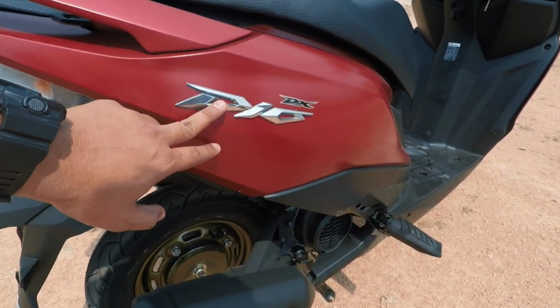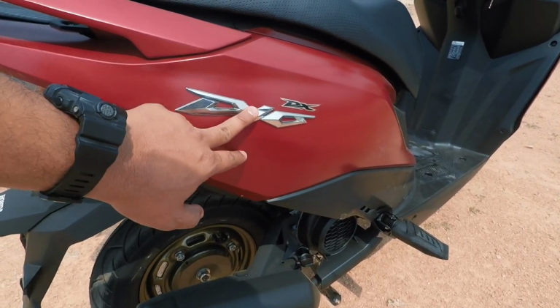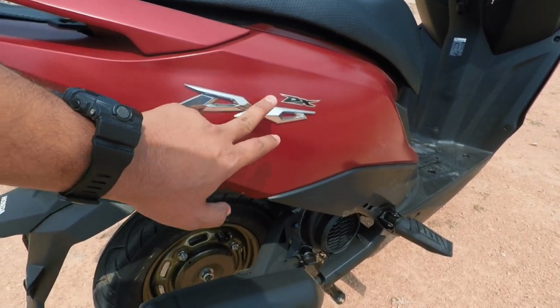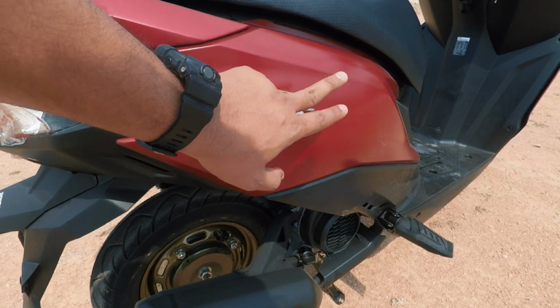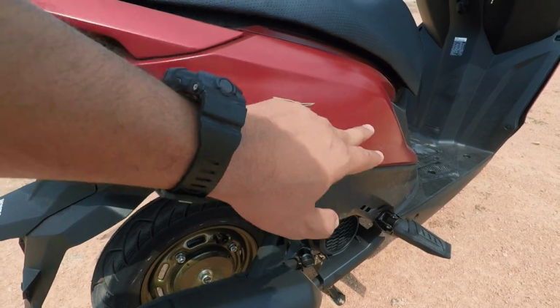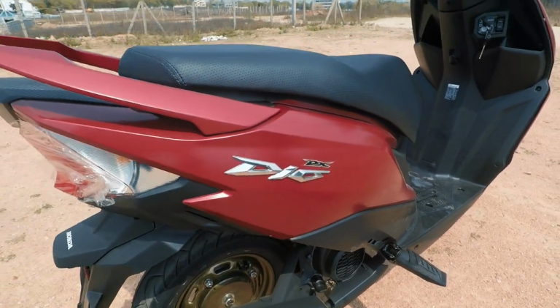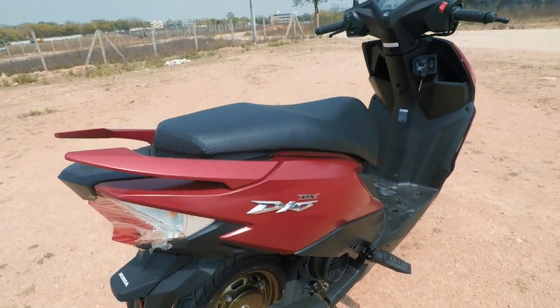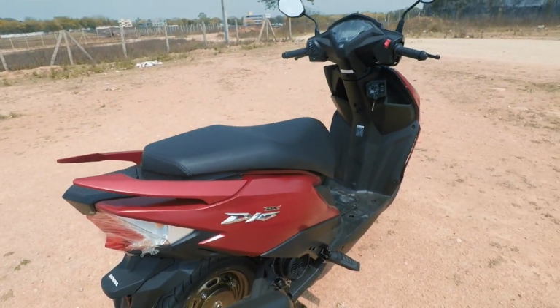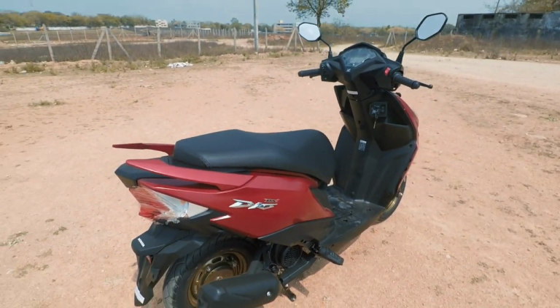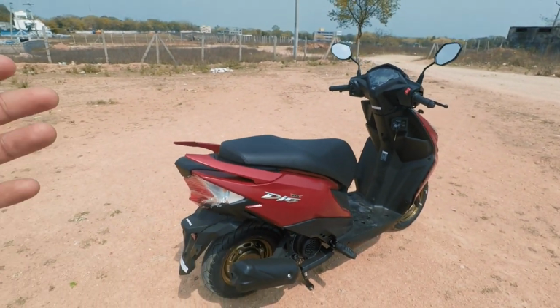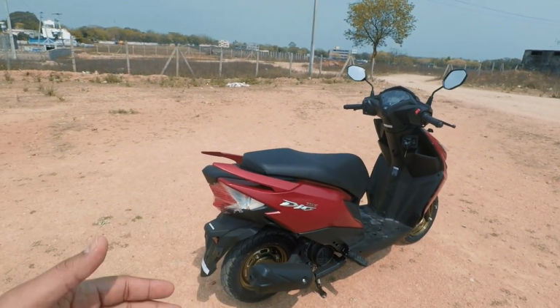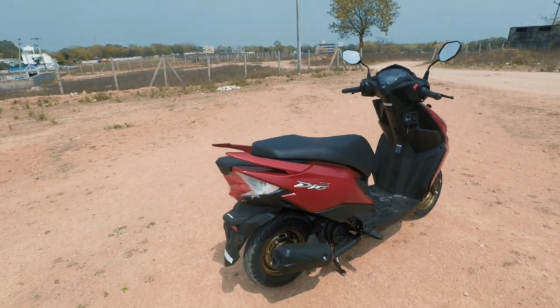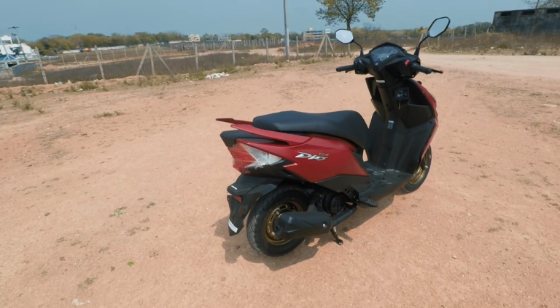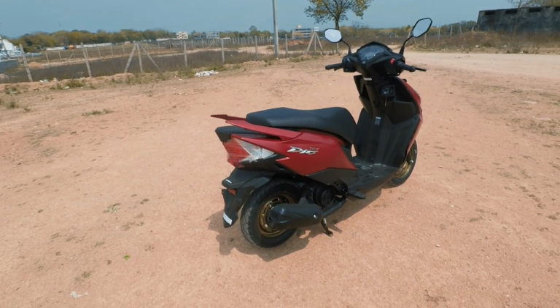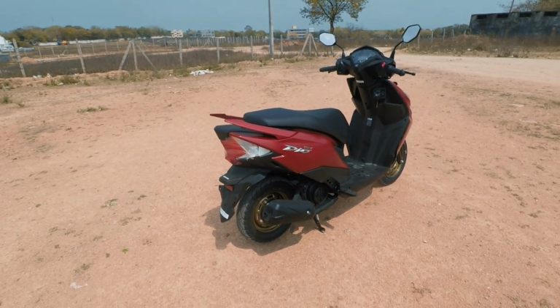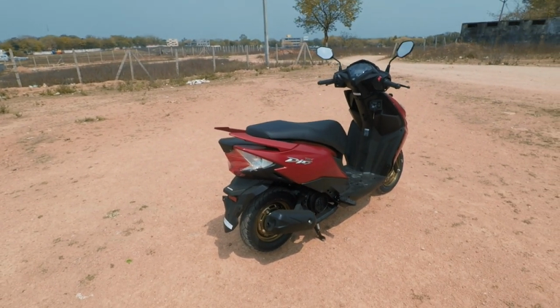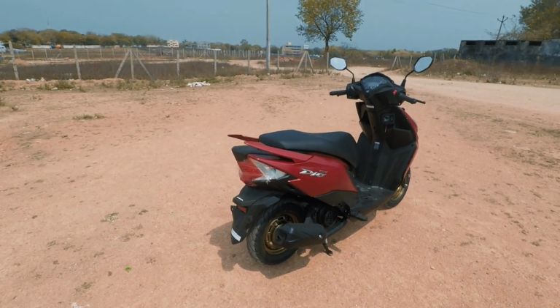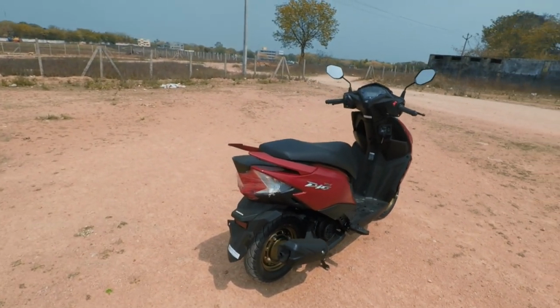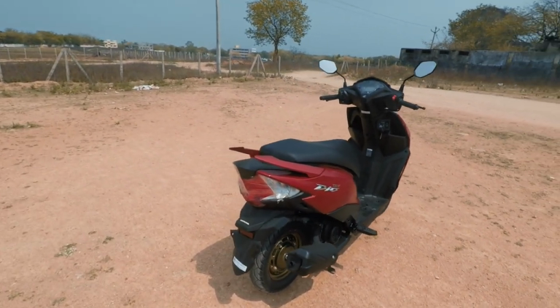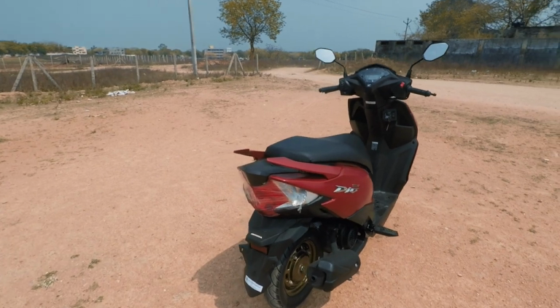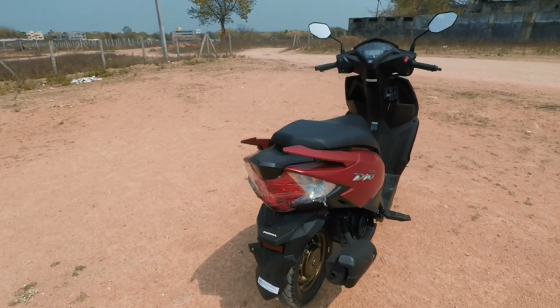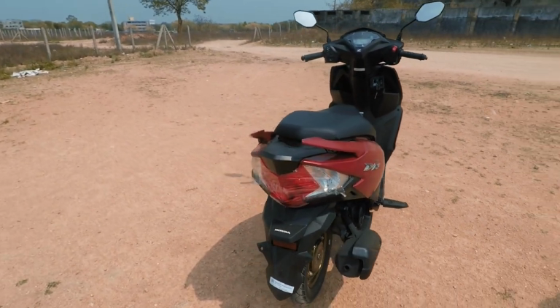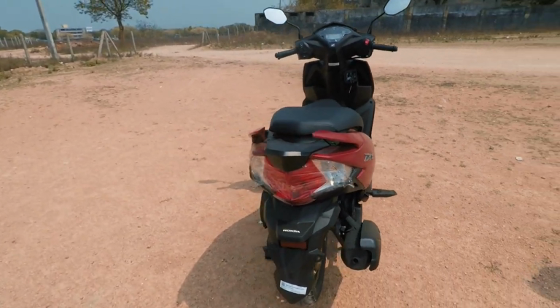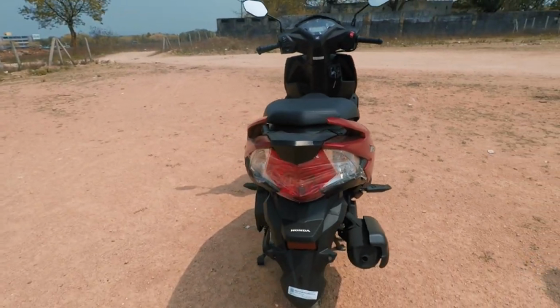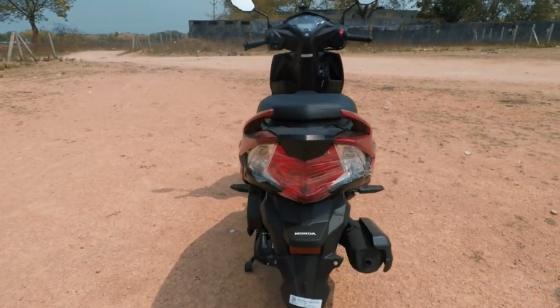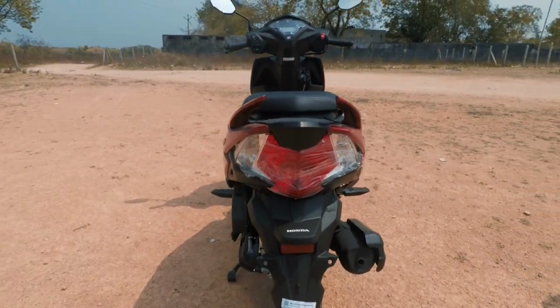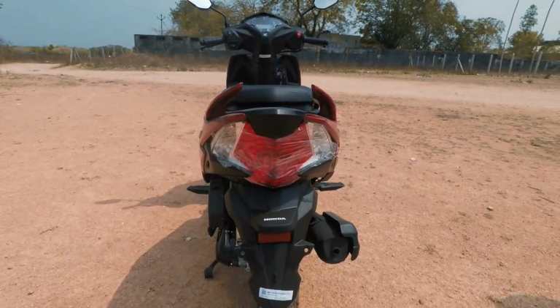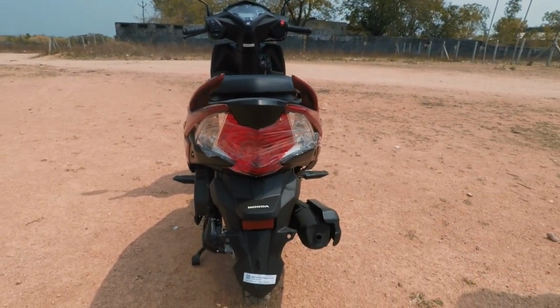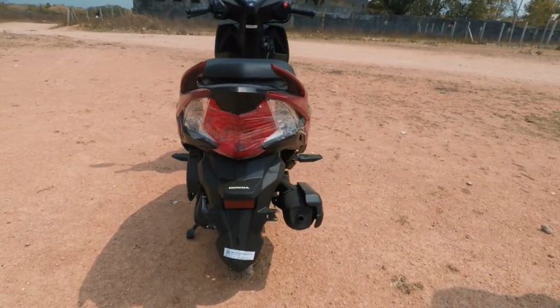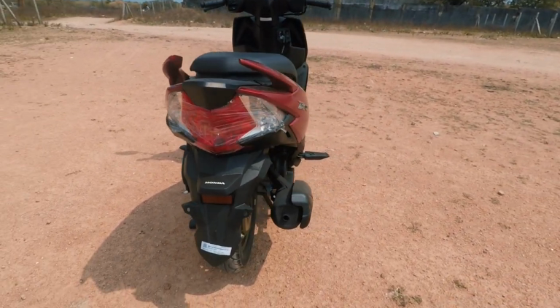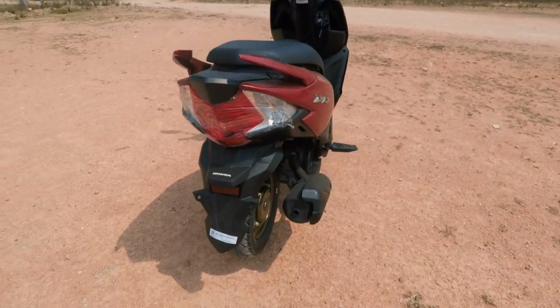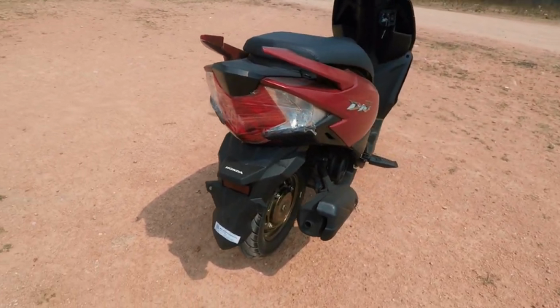This is the deluxe variant with a DRL. It is the highest variant, top of the line, with LED tail light and side exhaust.